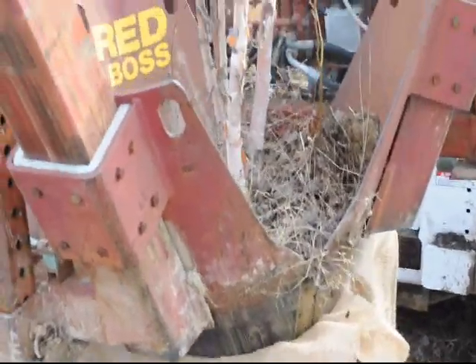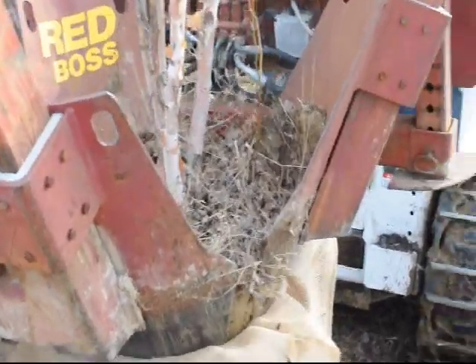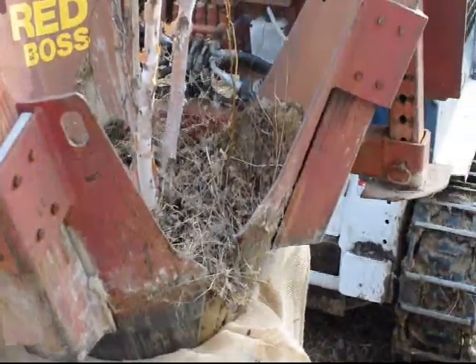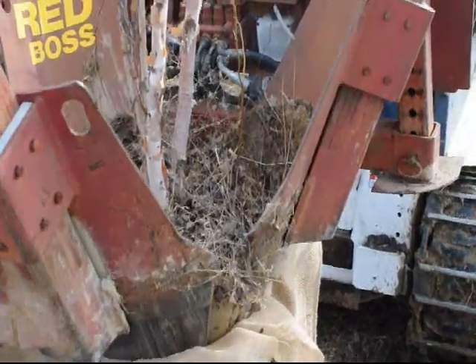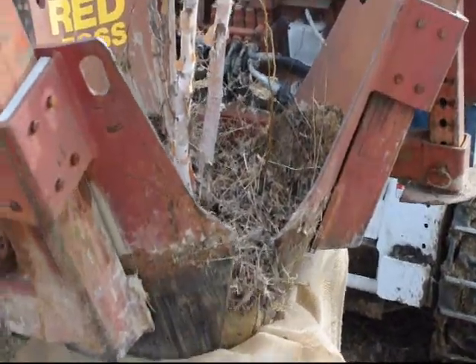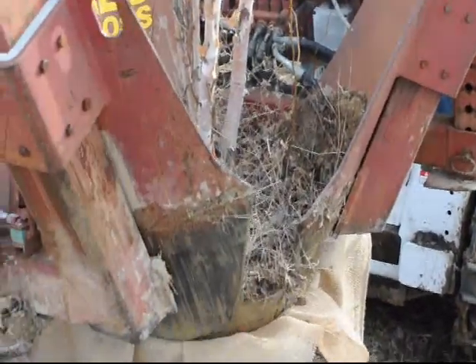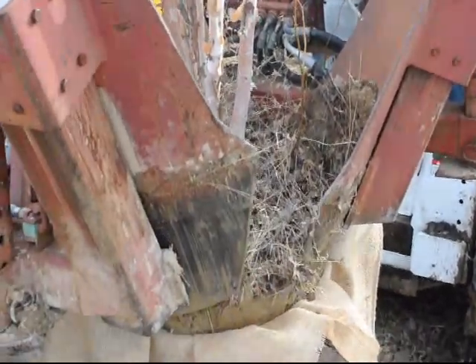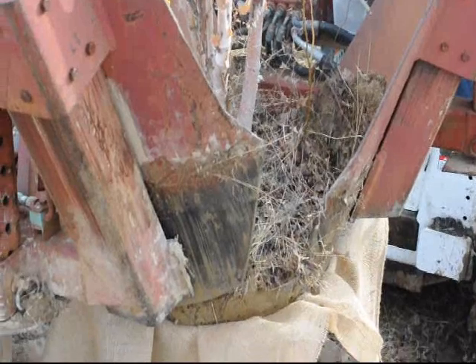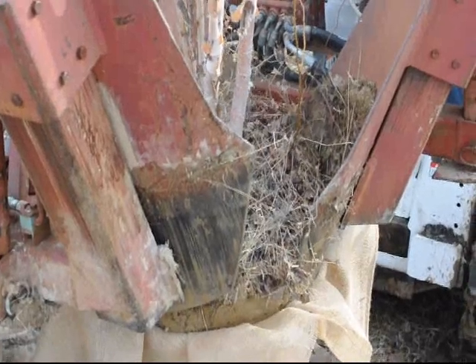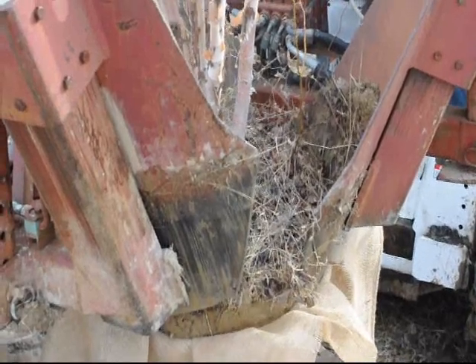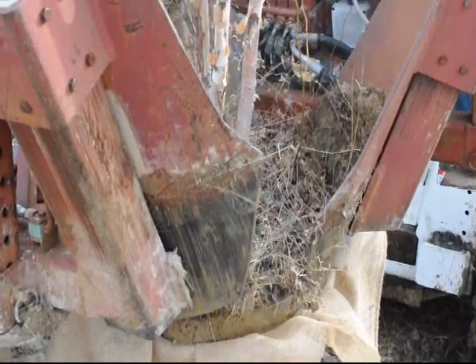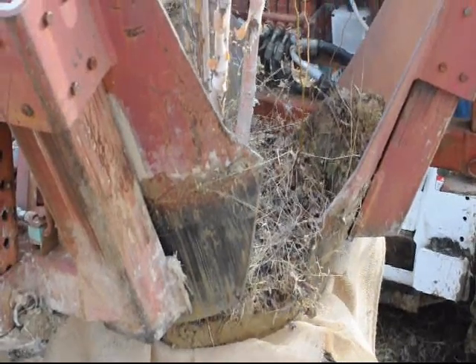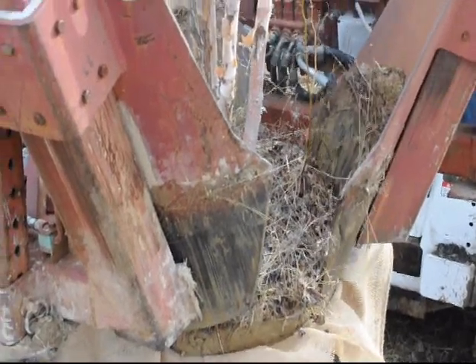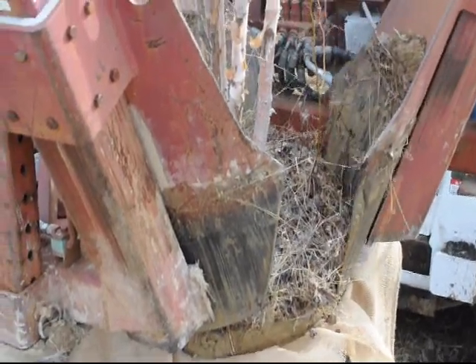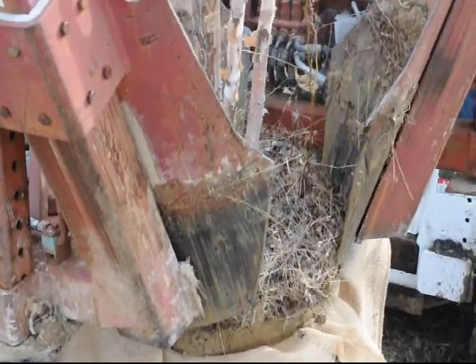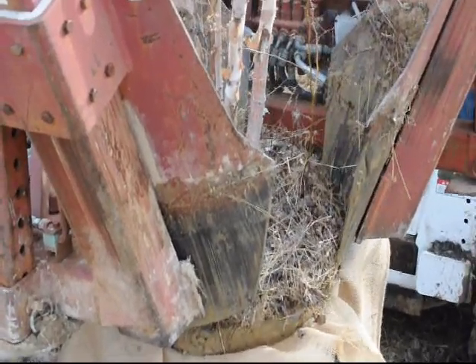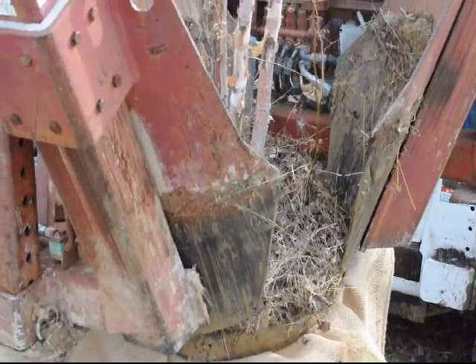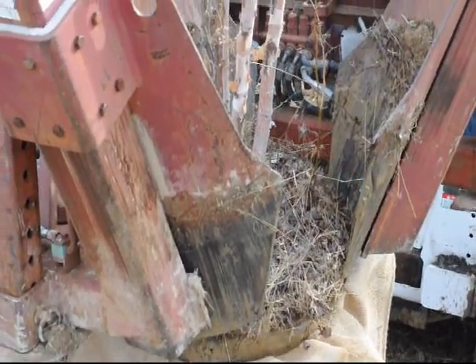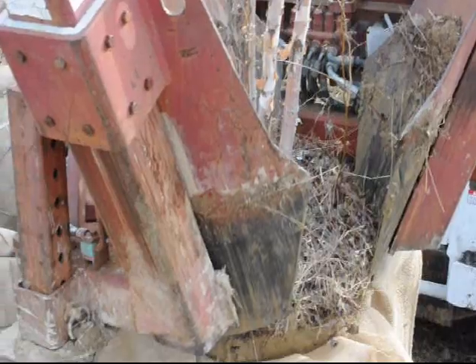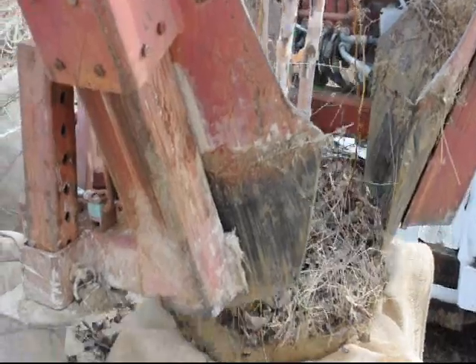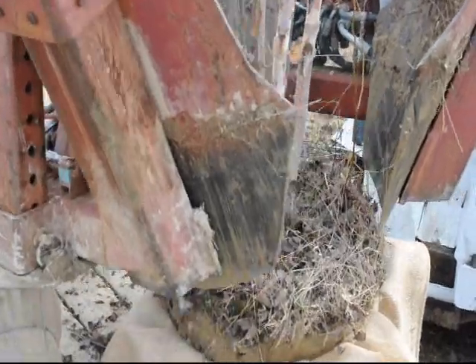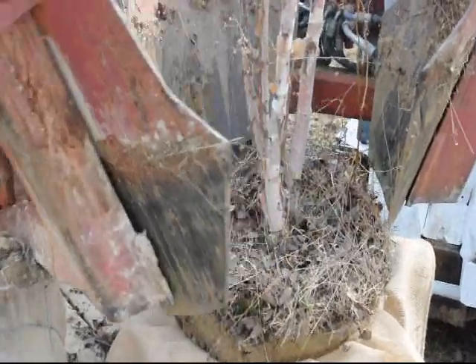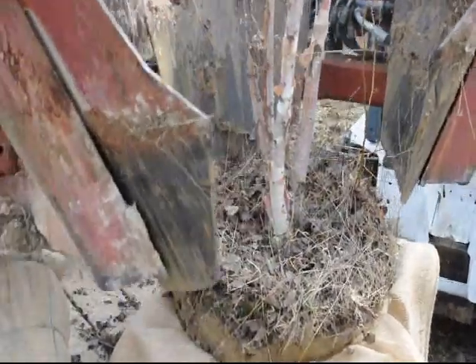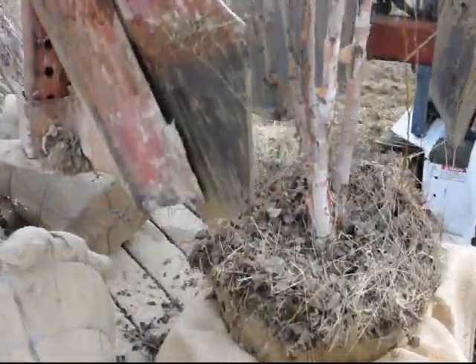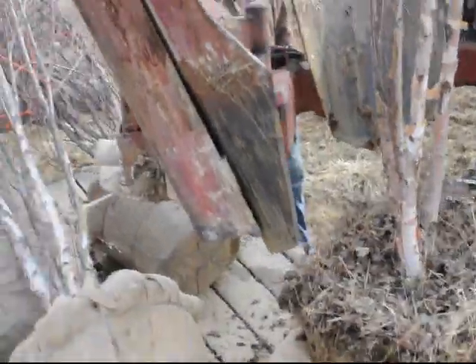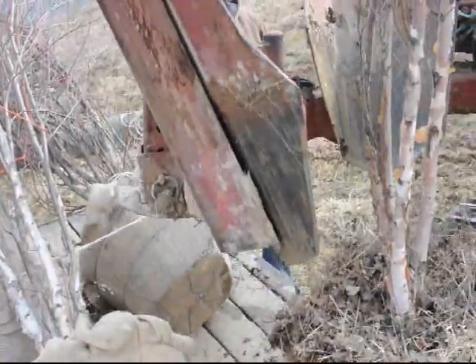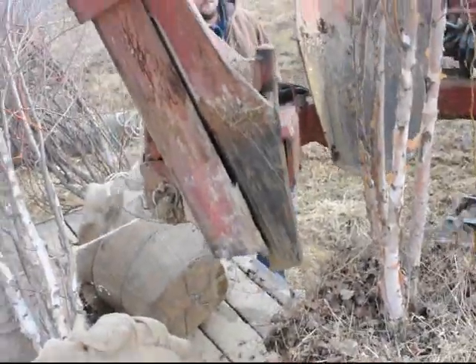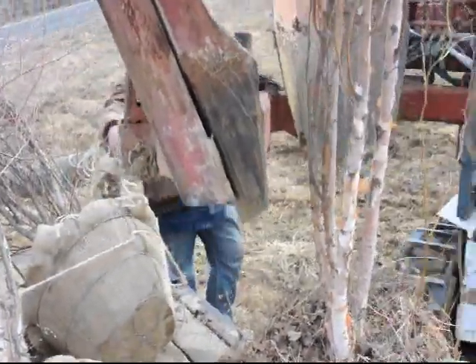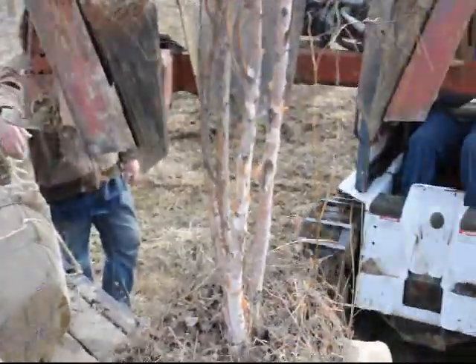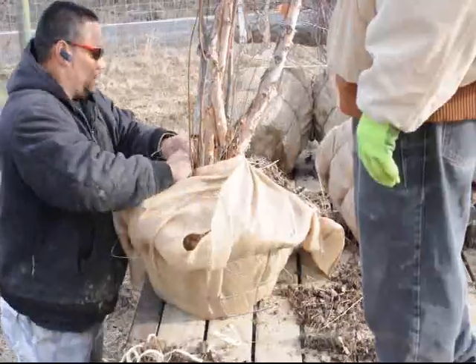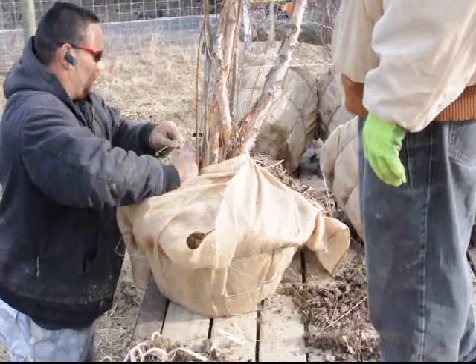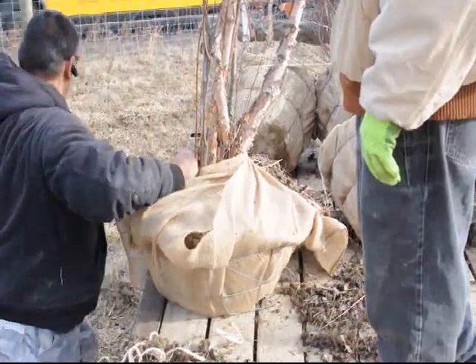If you have any questions about river birch trees, give us a call at Highland Hill Farm. Our phone number is 215-651-8329. We have trees available in Fountainville, PA, Lenoir, North Carolina, and McMinnville, Tennessee. Thank you.